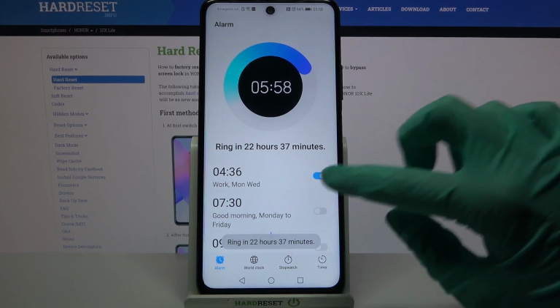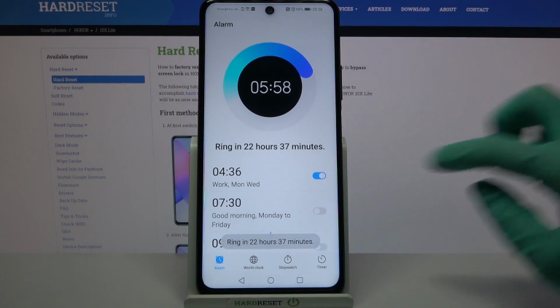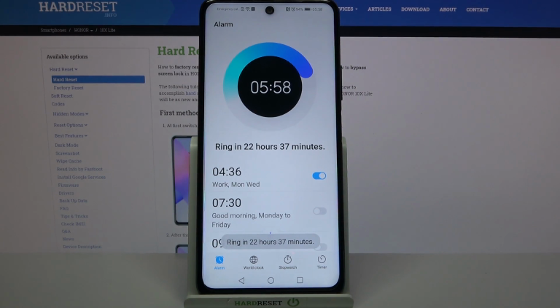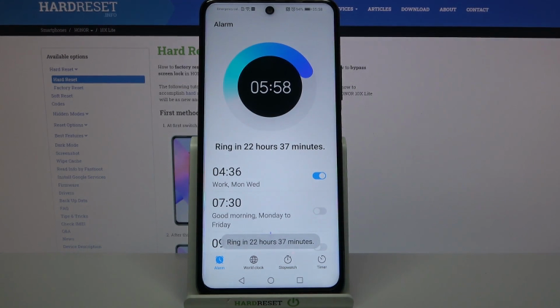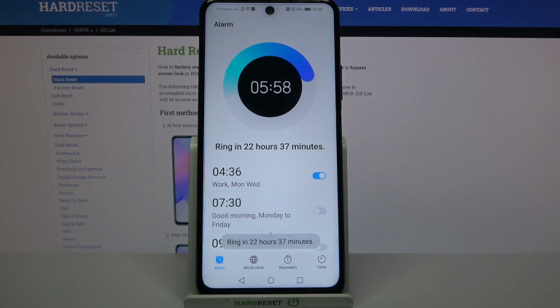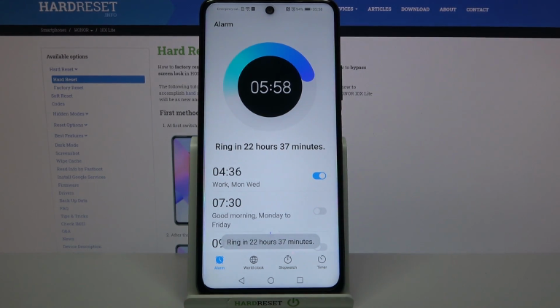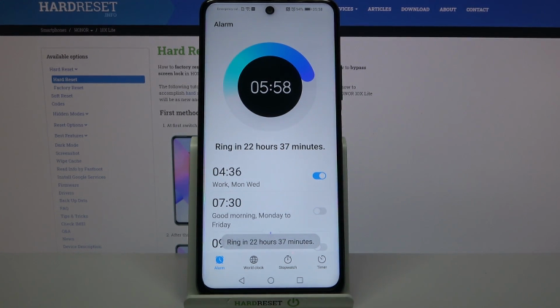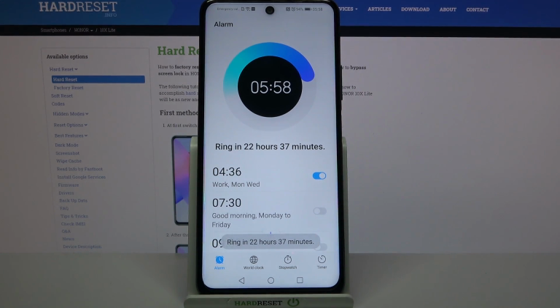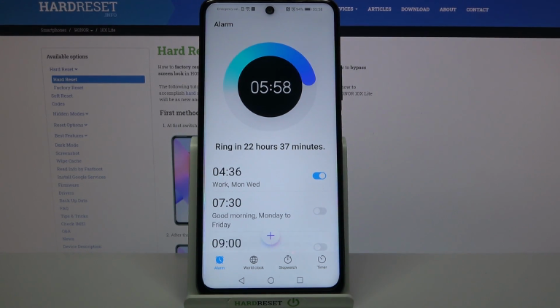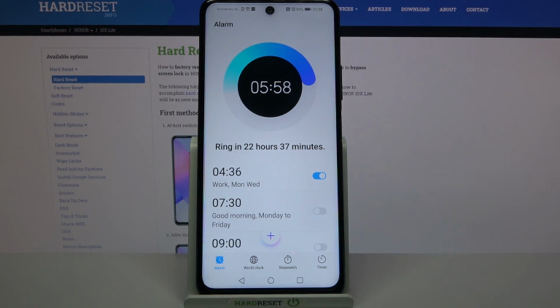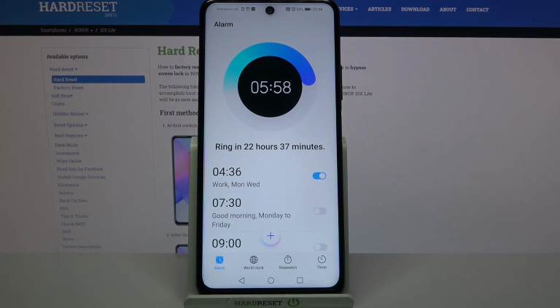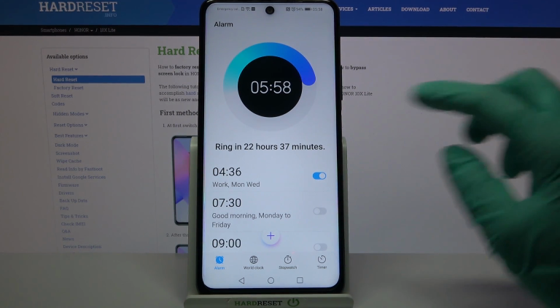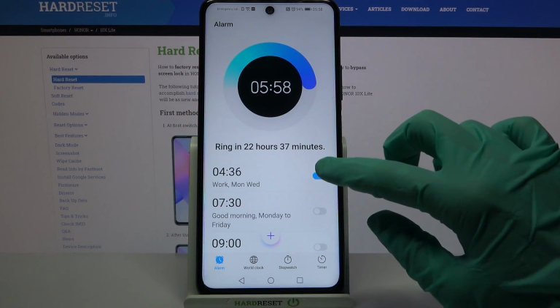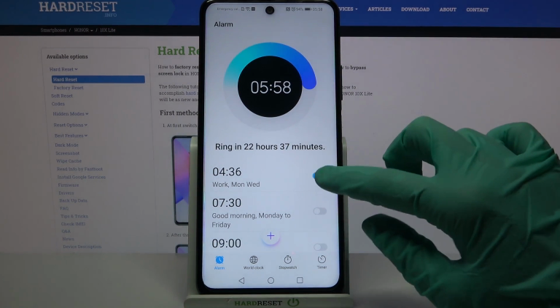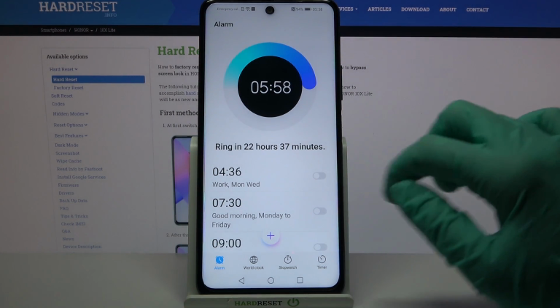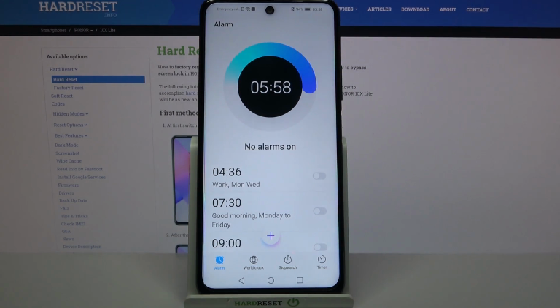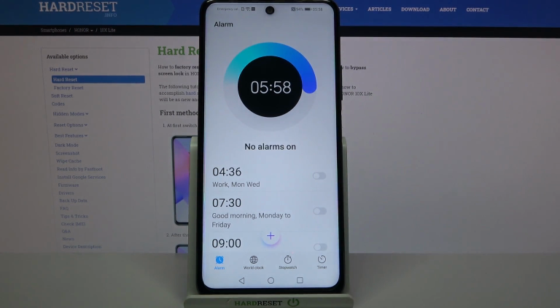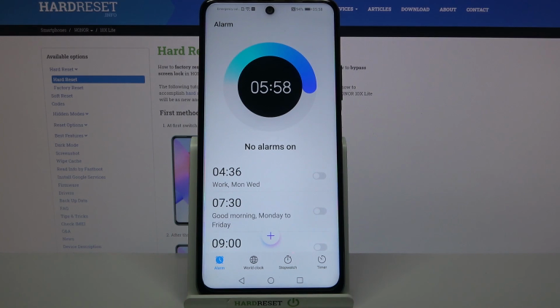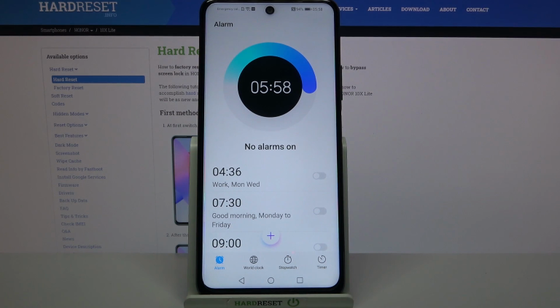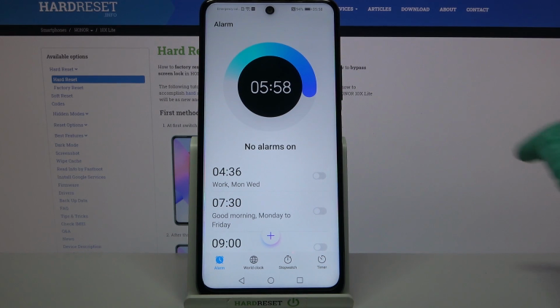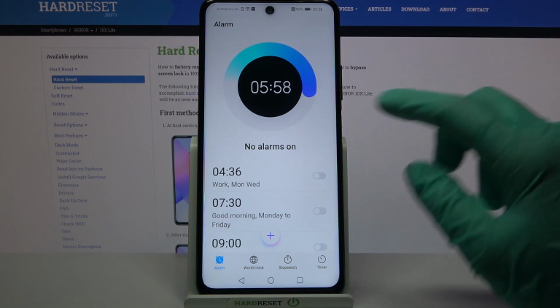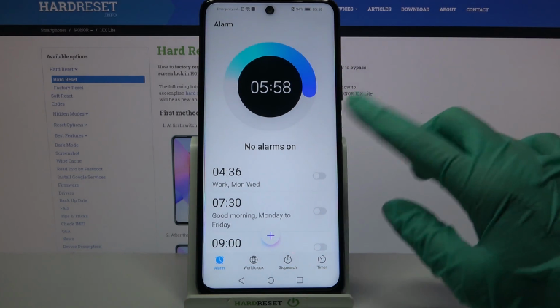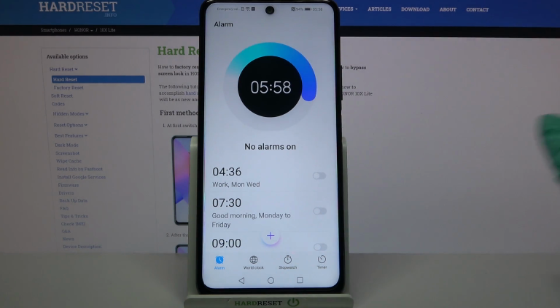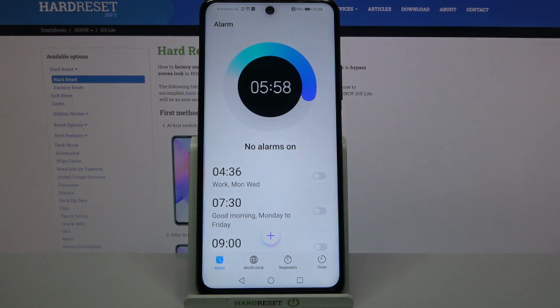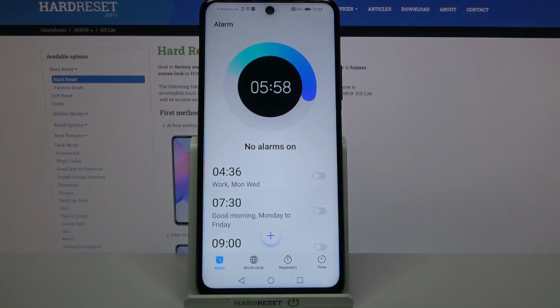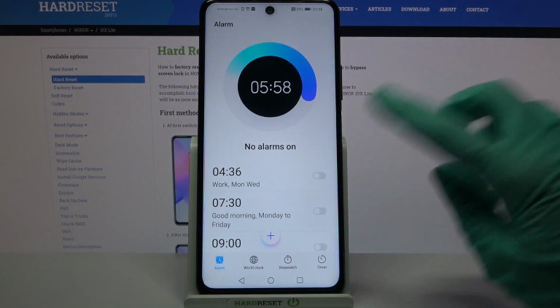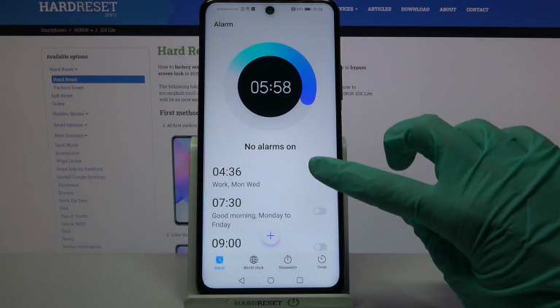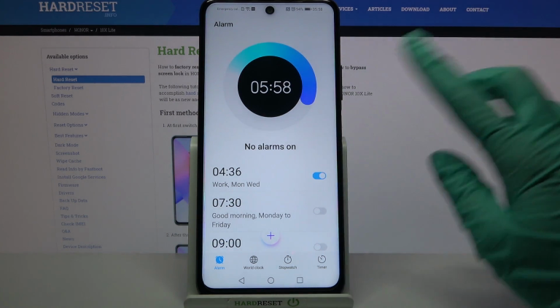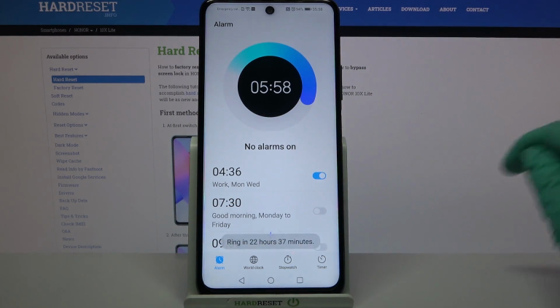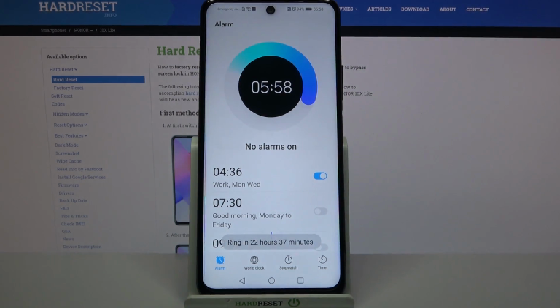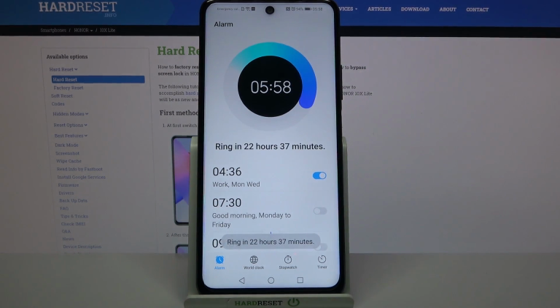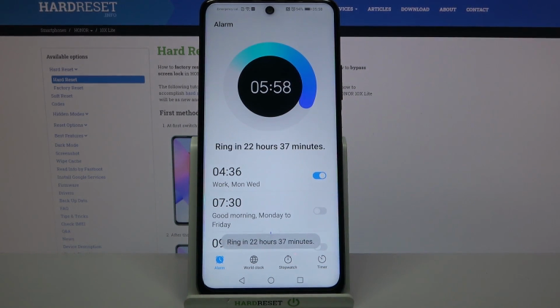Tap on the top right corner to save your alarm. As you can see, it has been successfully added. If you want to turn it off completely, tap on the switcher next to it. You can turn it back on by clicking on the same one.